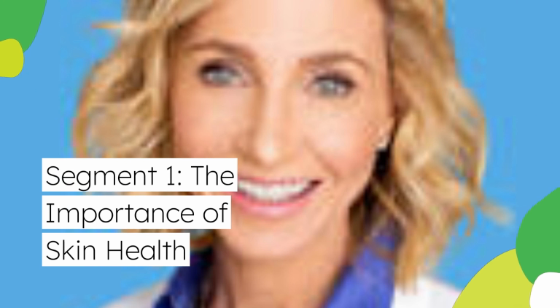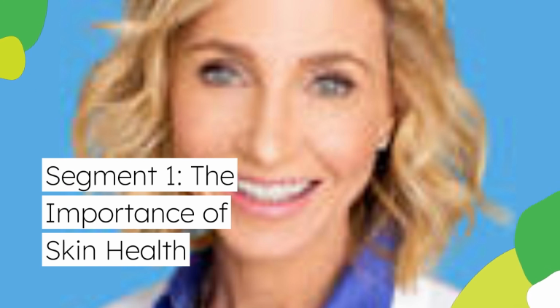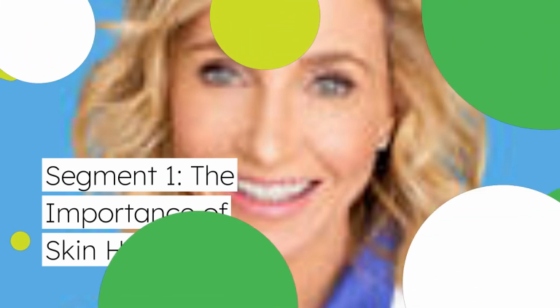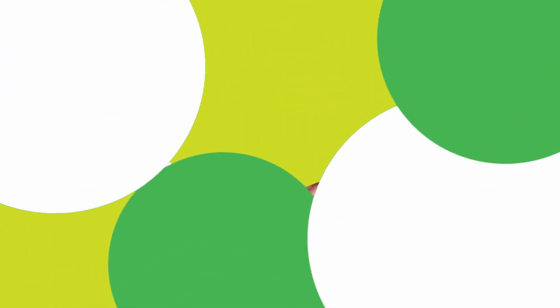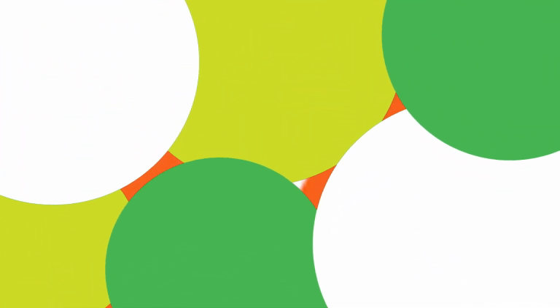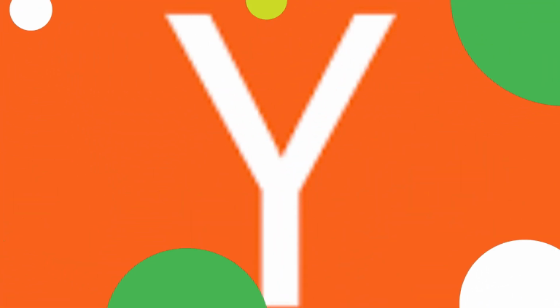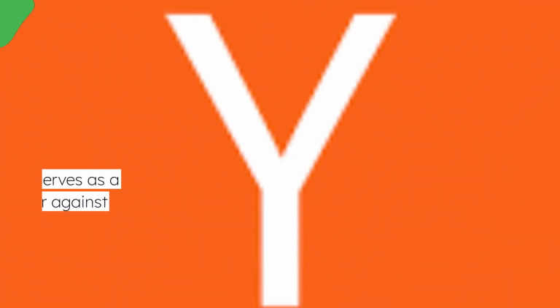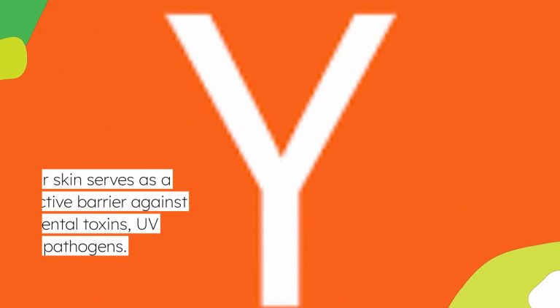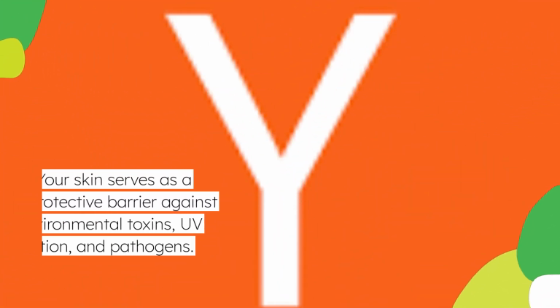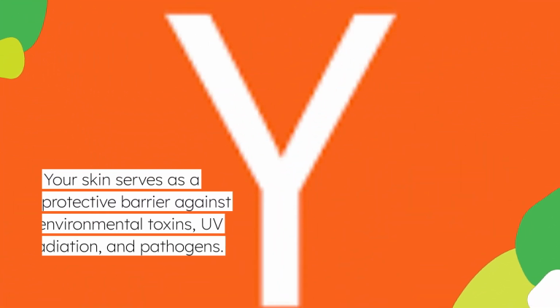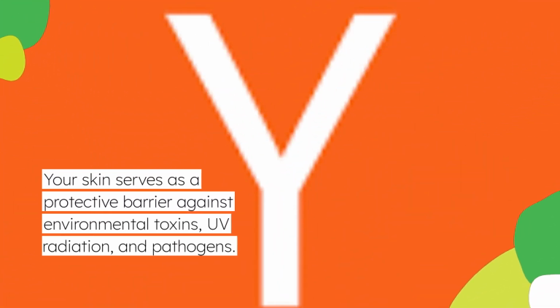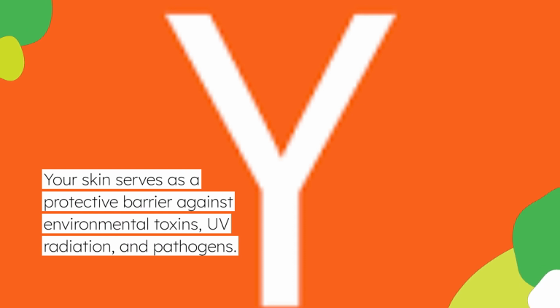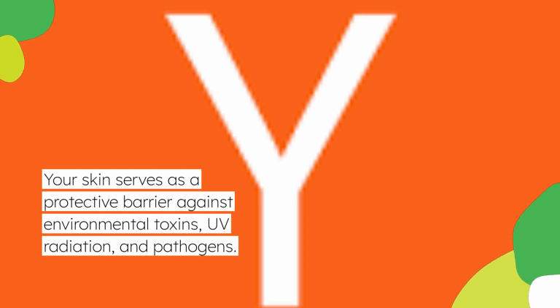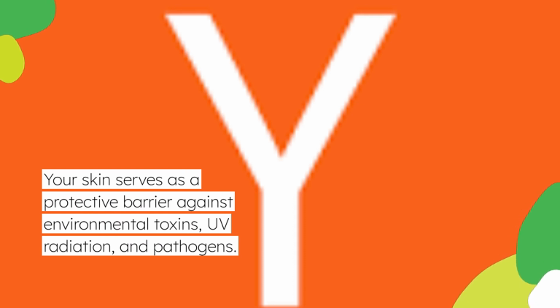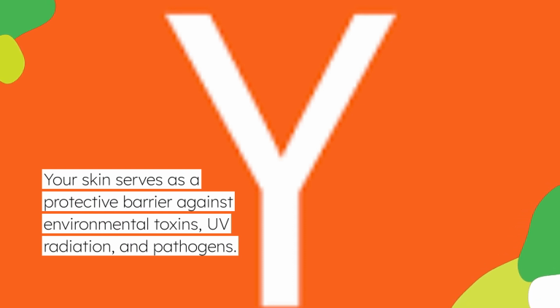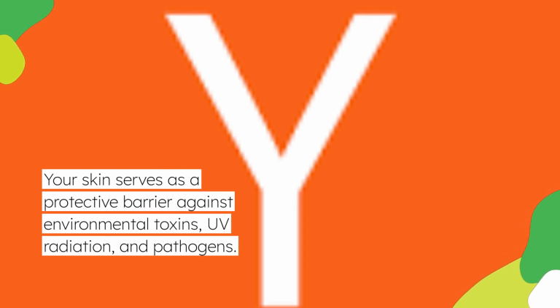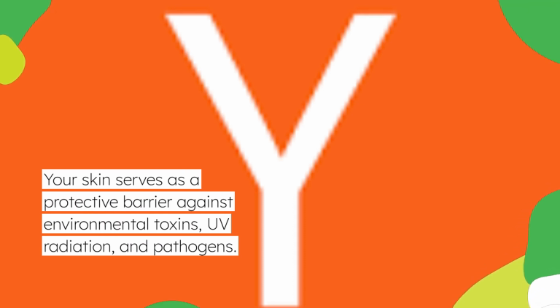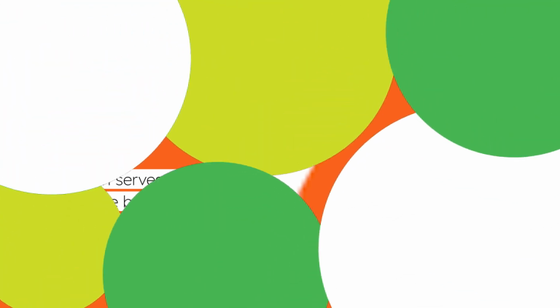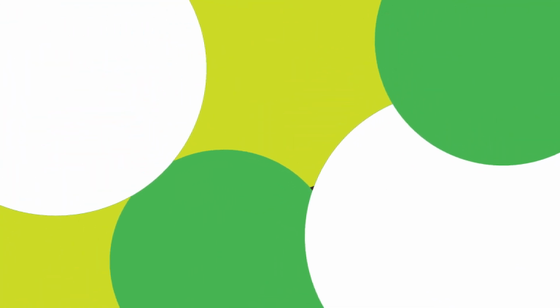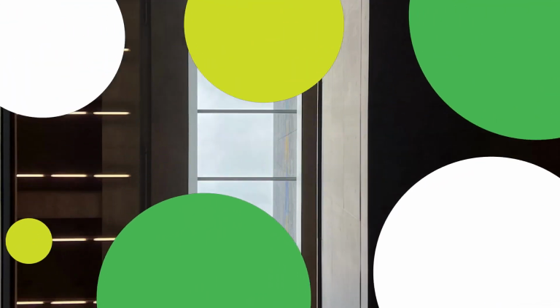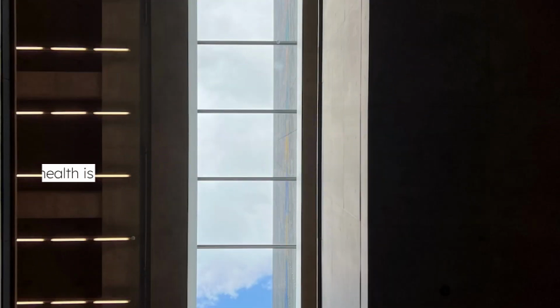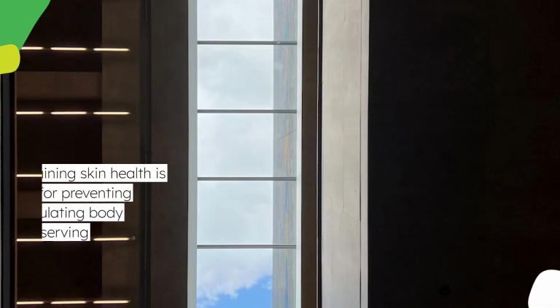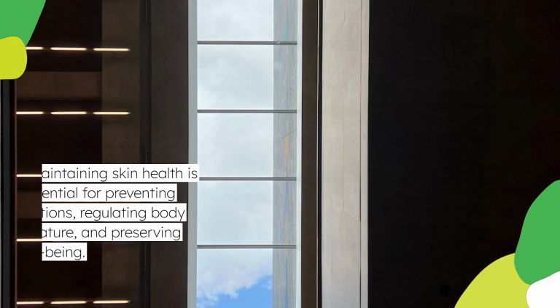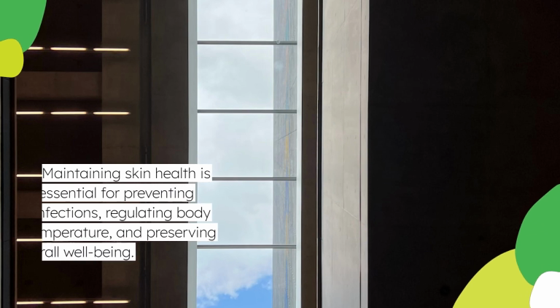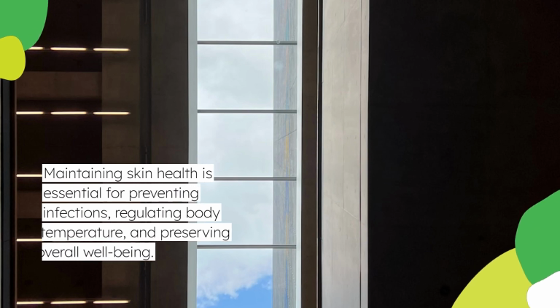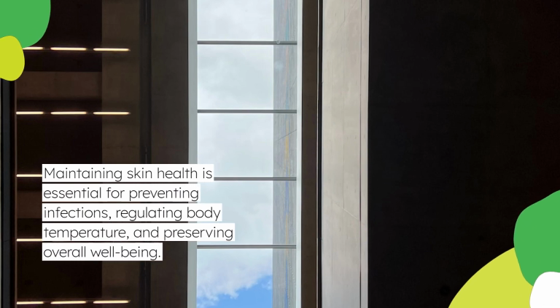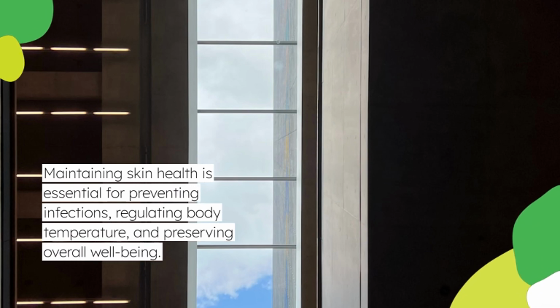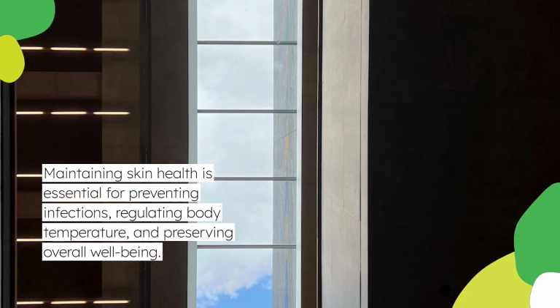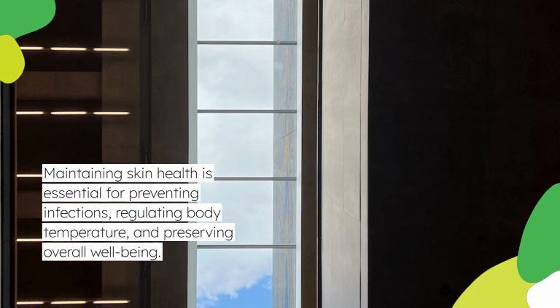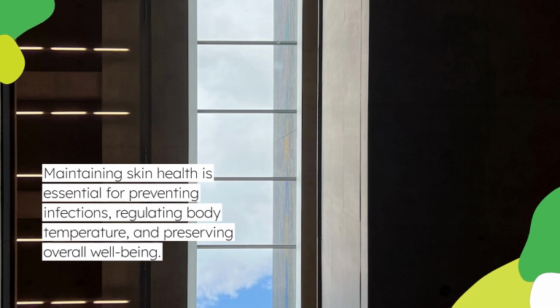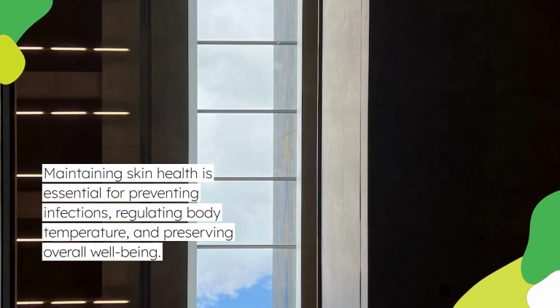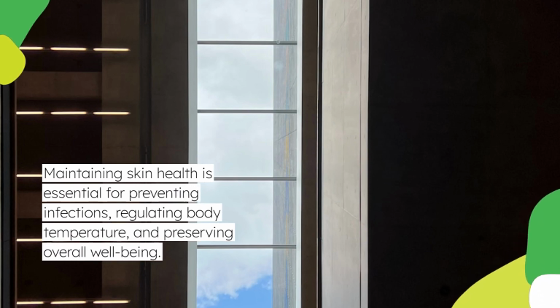Your skin serves as a protective barrier against environmental toxins, UV radiation, and pathogens. Maintaining skin health is essential for preventing infections, regulating body temperature, and preserving overall well-being.